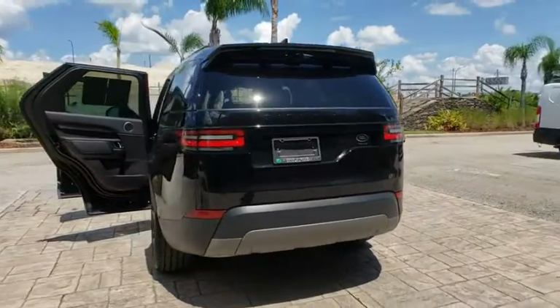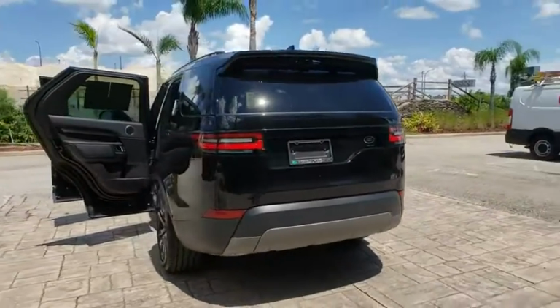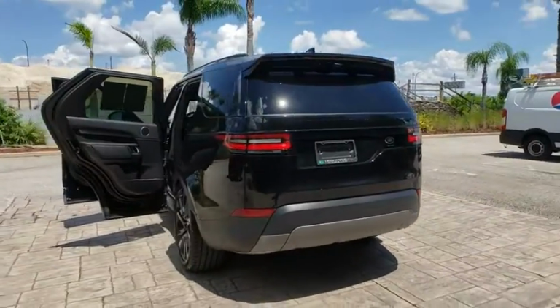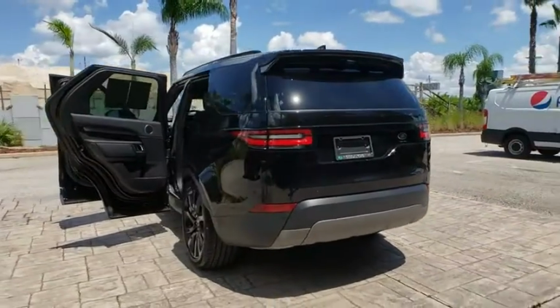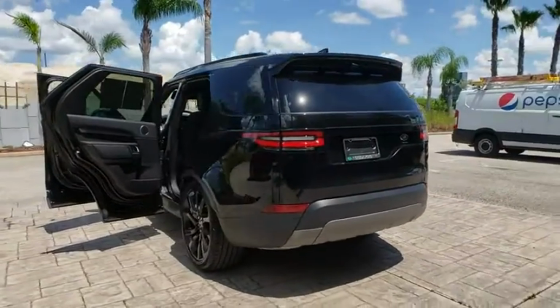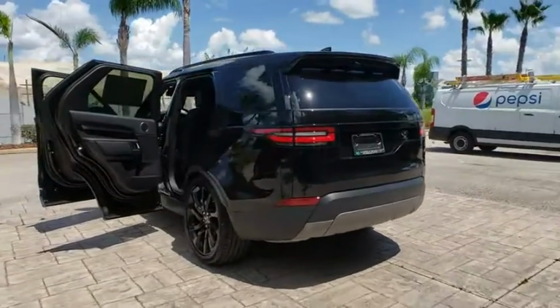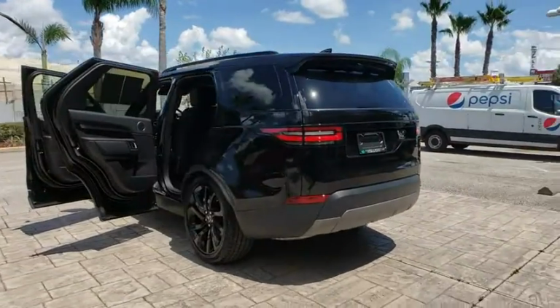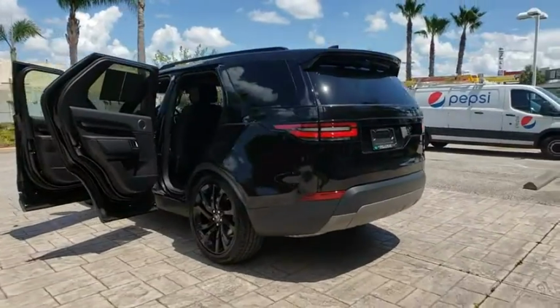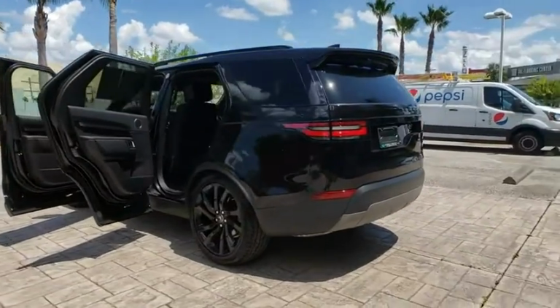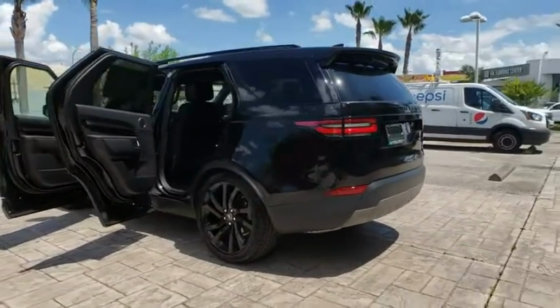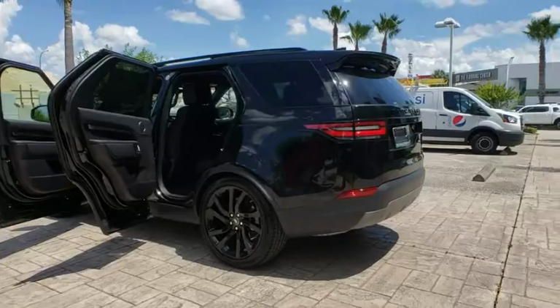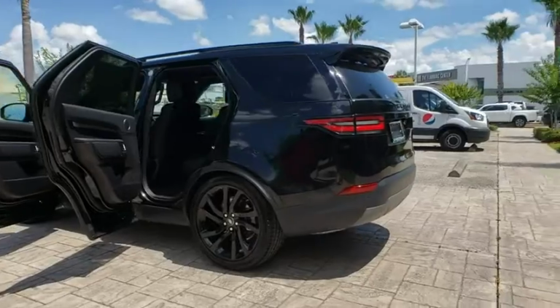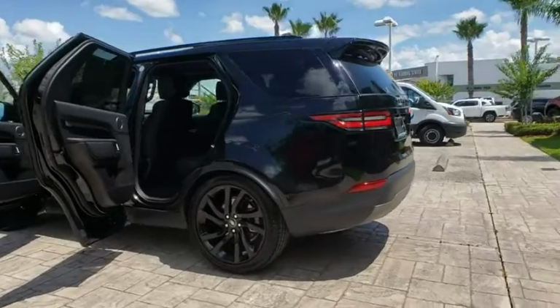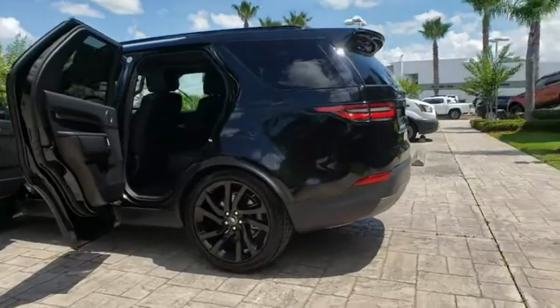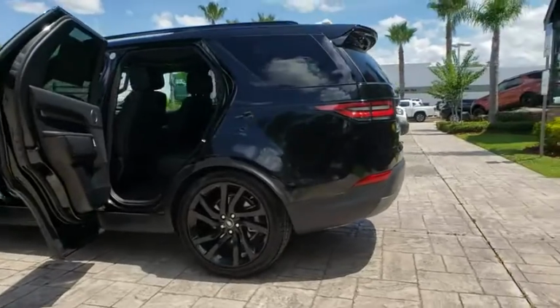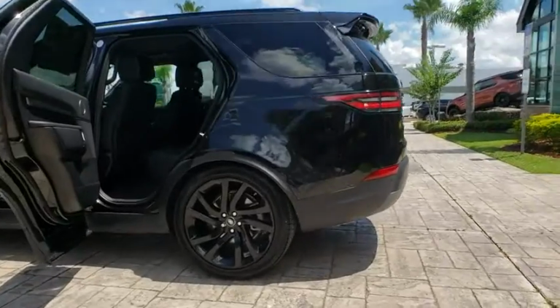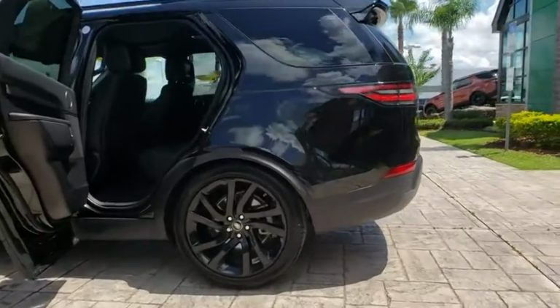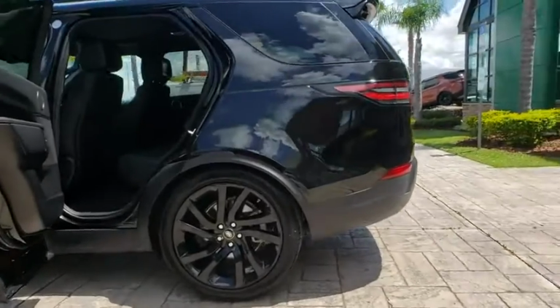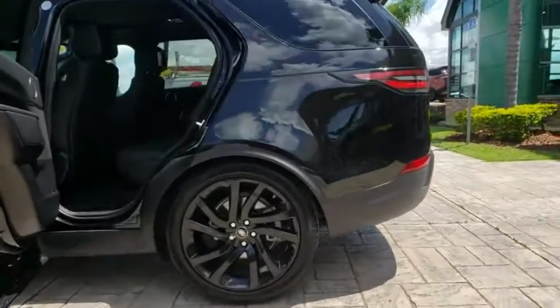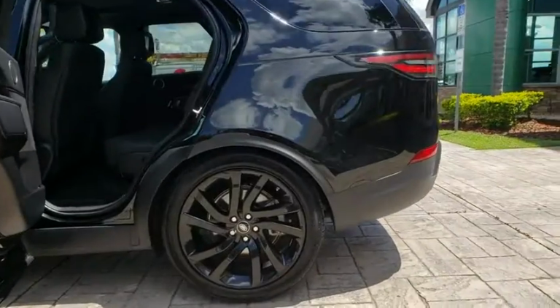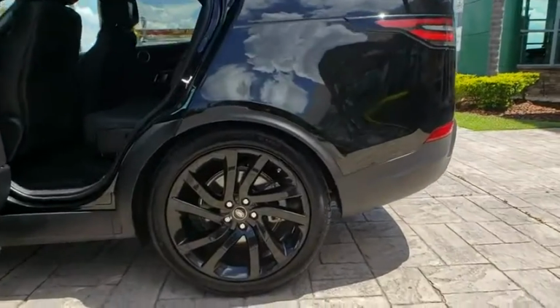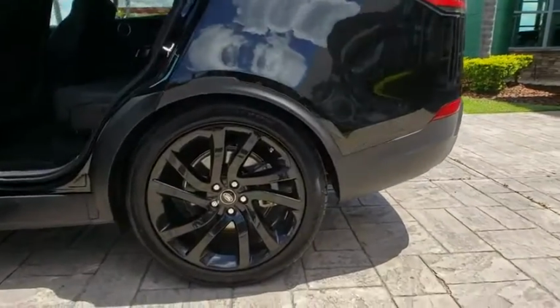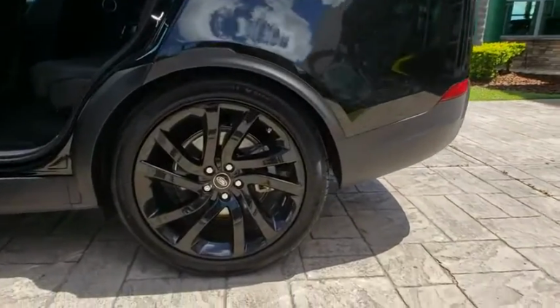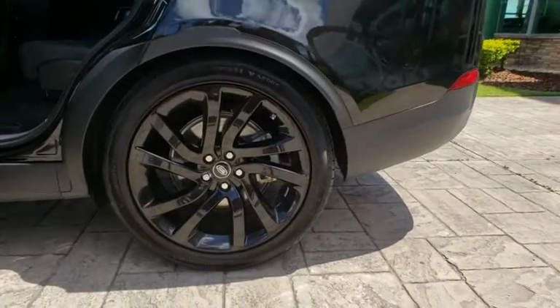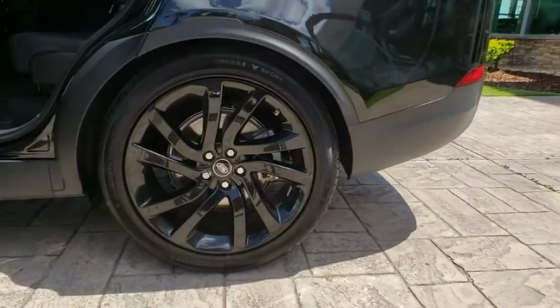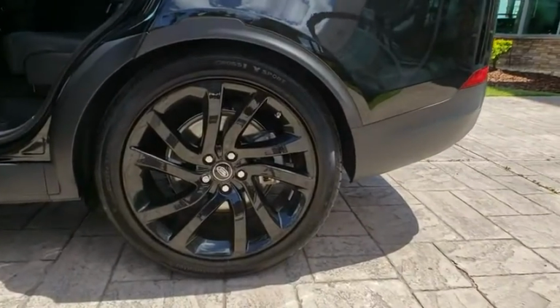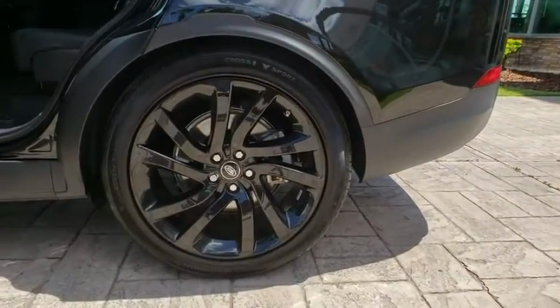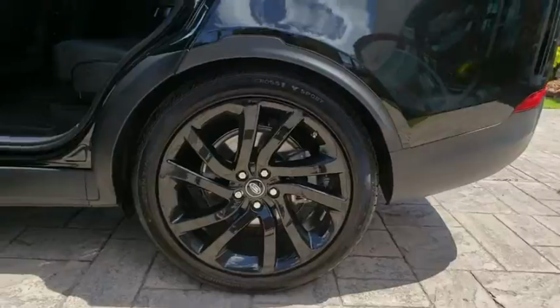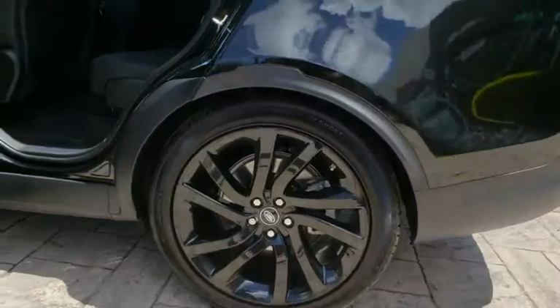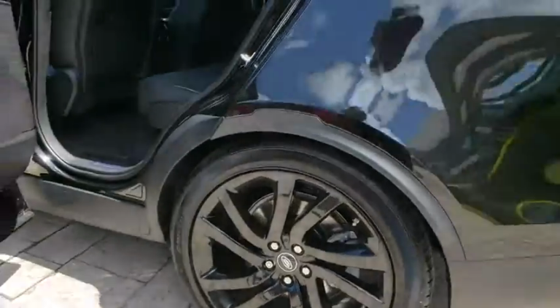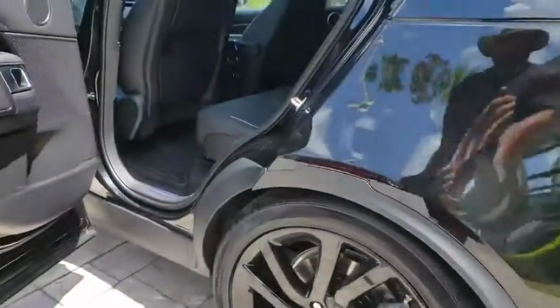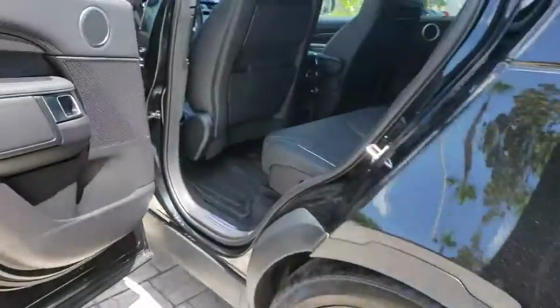Anti-lock braking system, traction control, stability control, remote engine start, keyless entry, power liftgate, navigation system, steering wheel audio control.